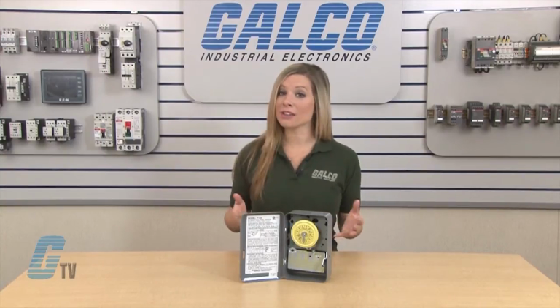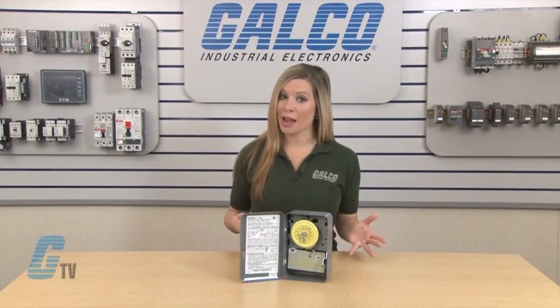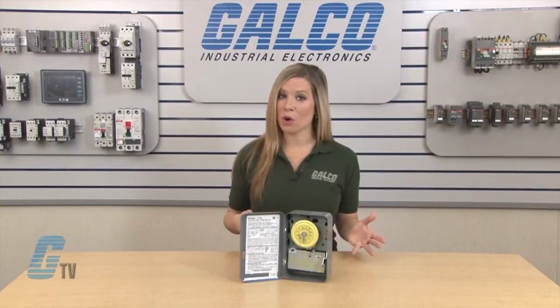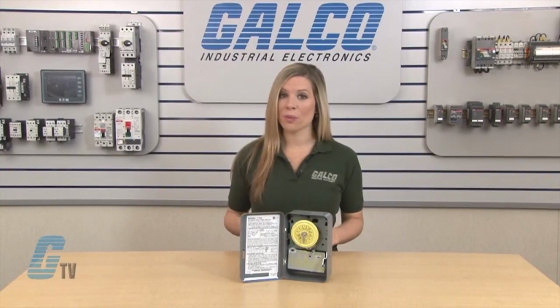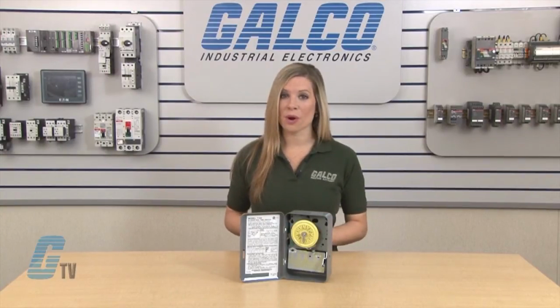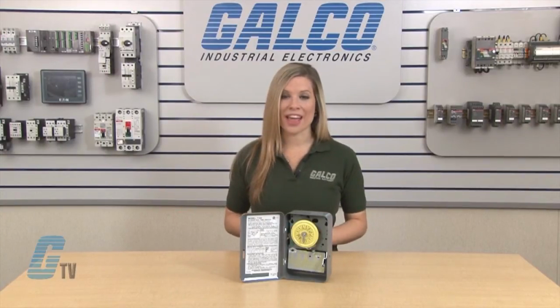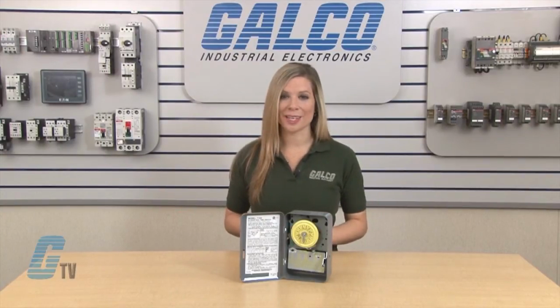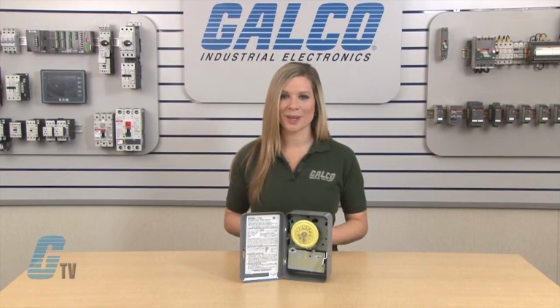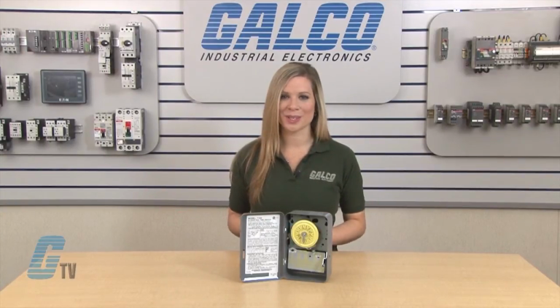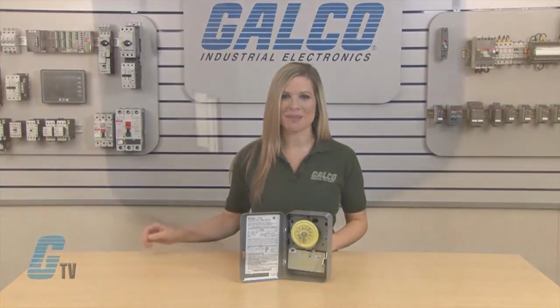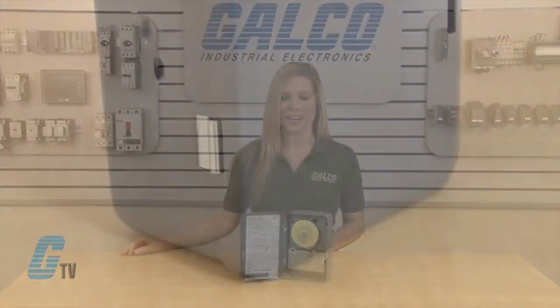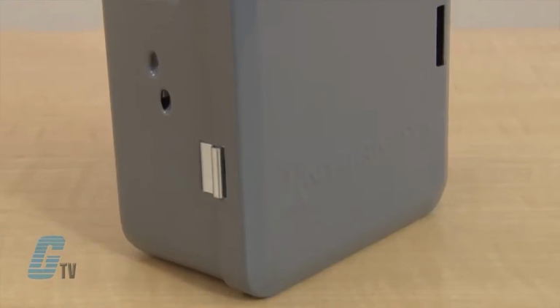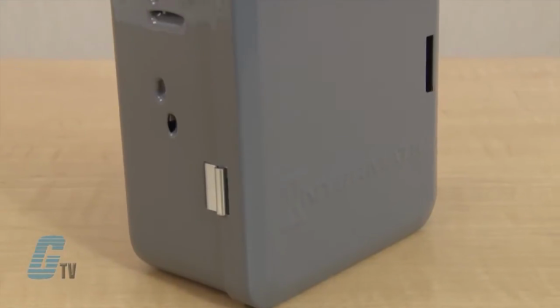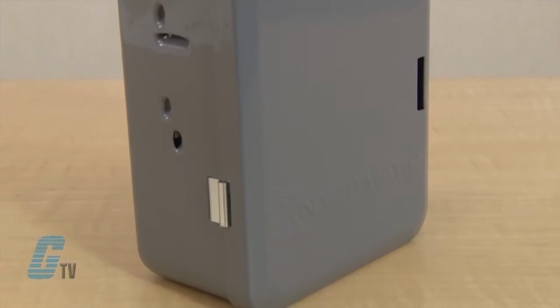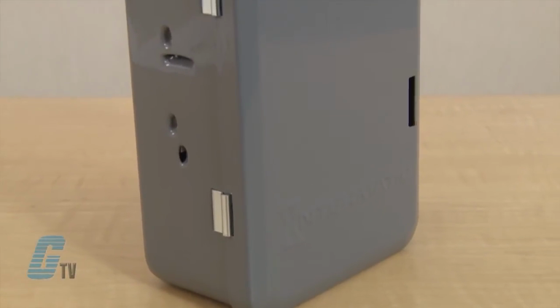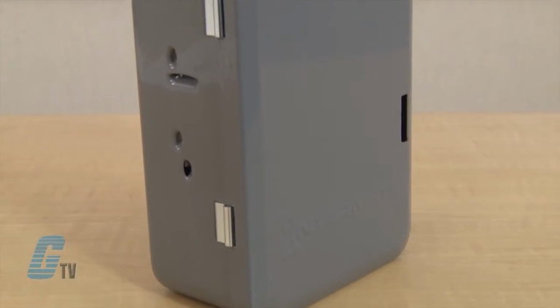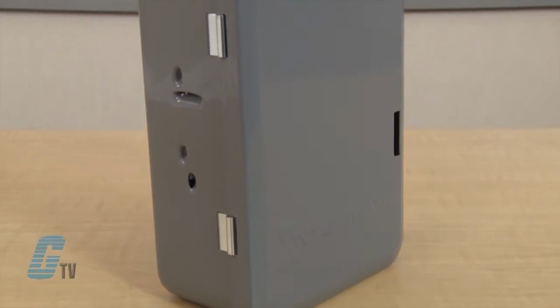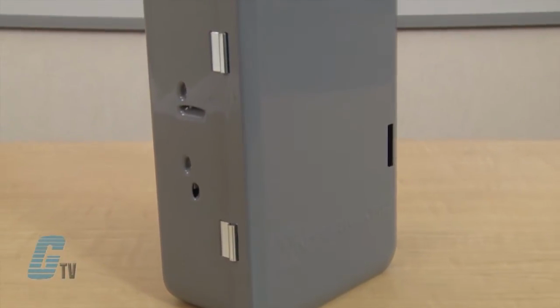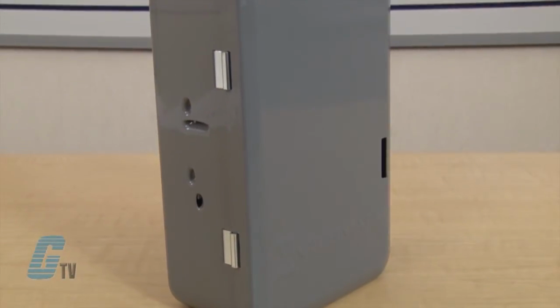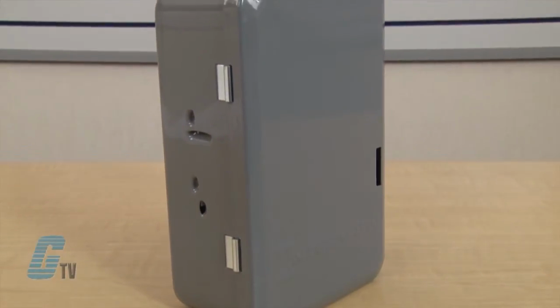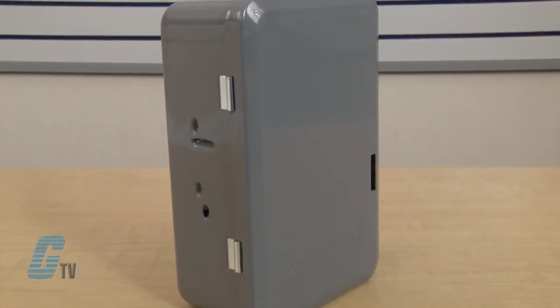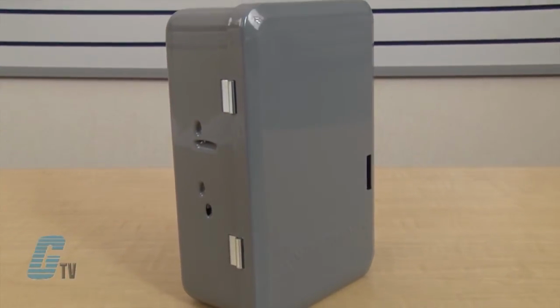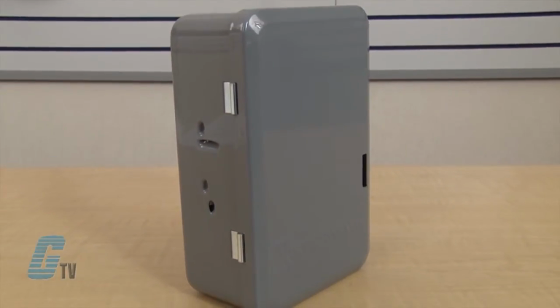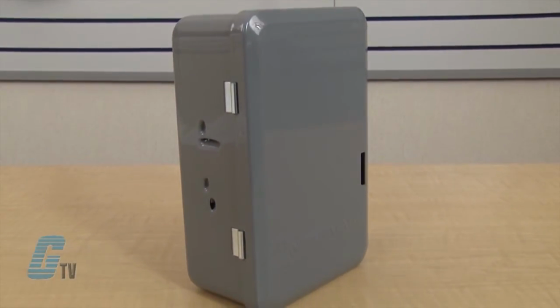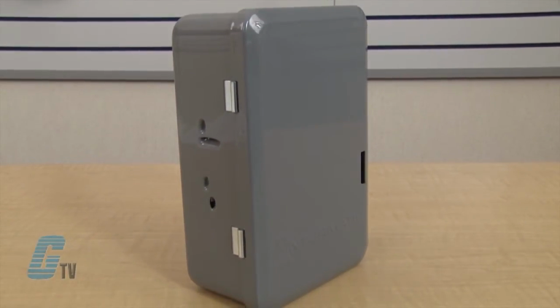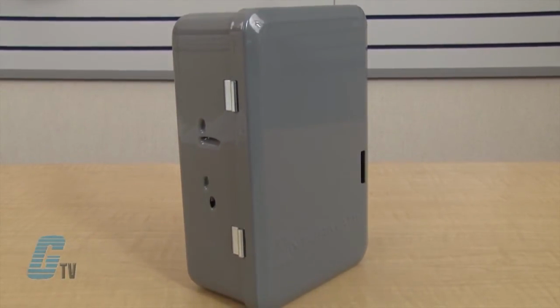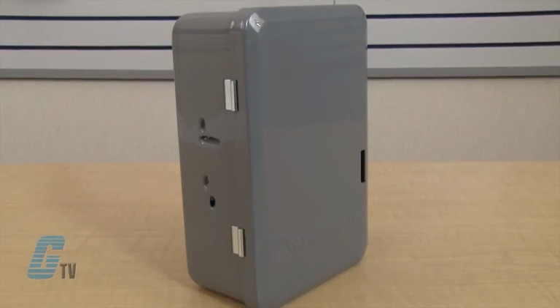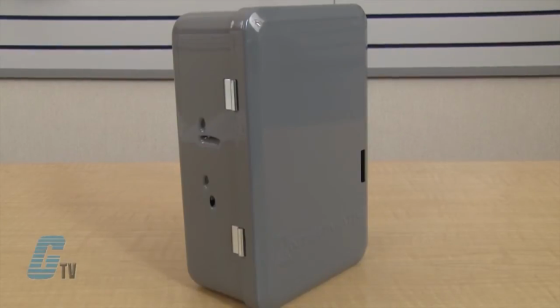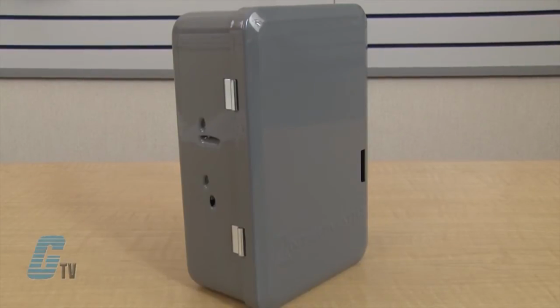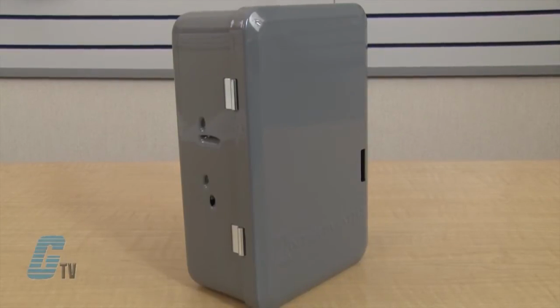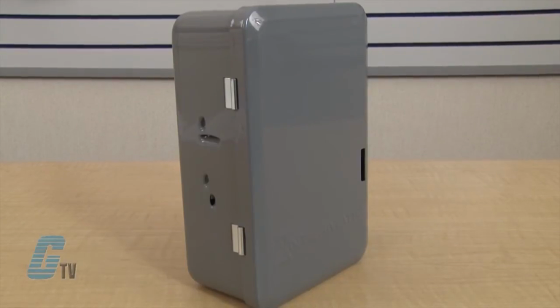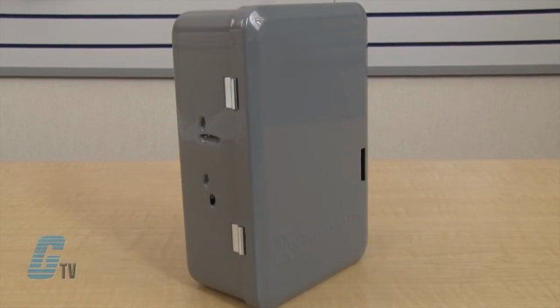Models can be ordered with or without an enclosure. The NEMA-rated enclosures are available in Type 1 made of steel, as well as Type 3R made of steel or plastic.